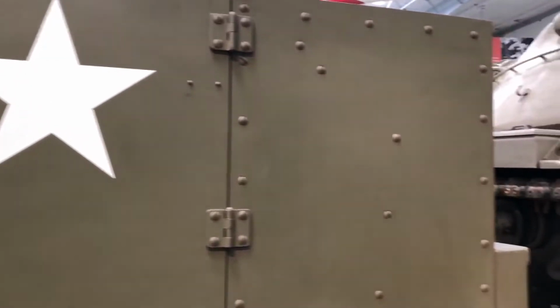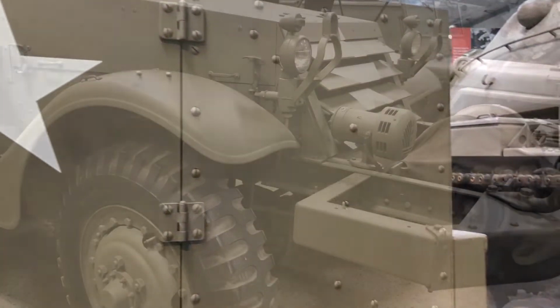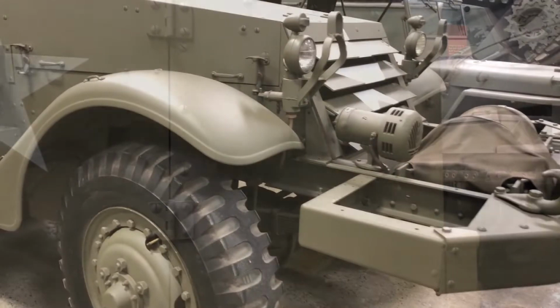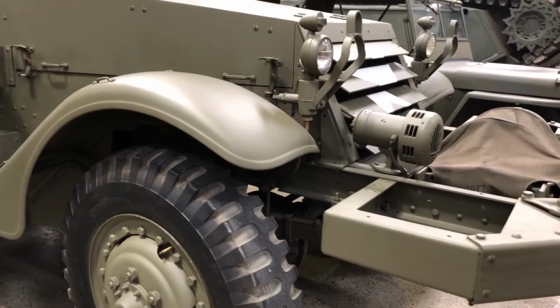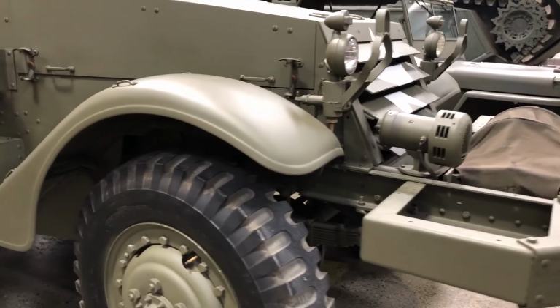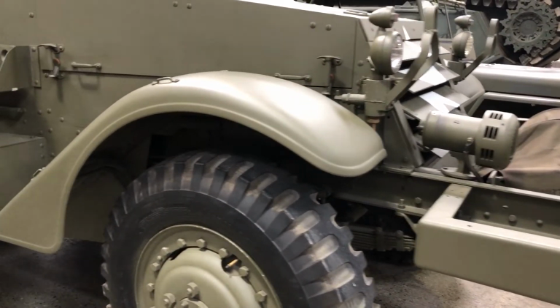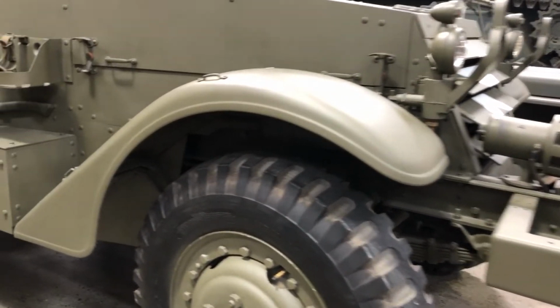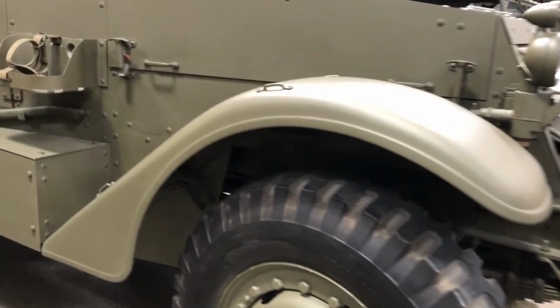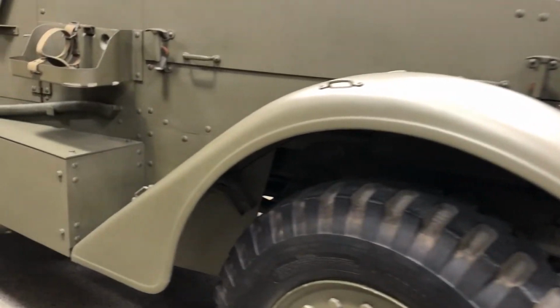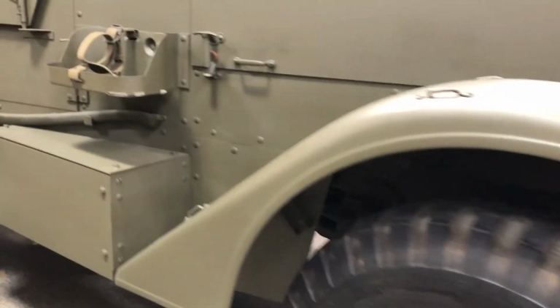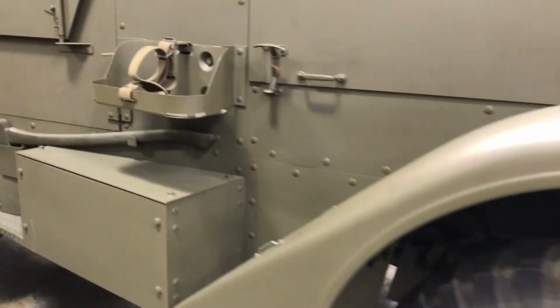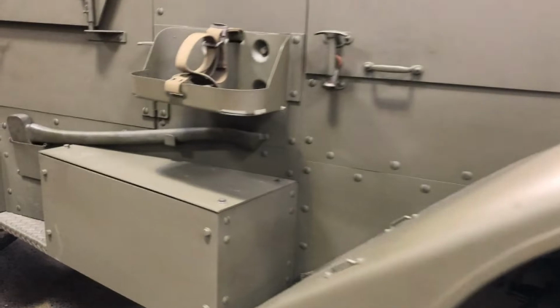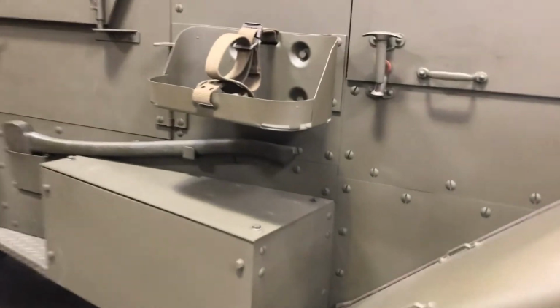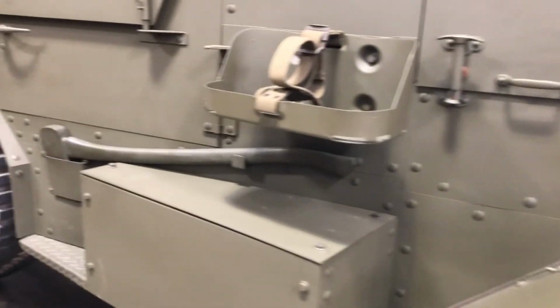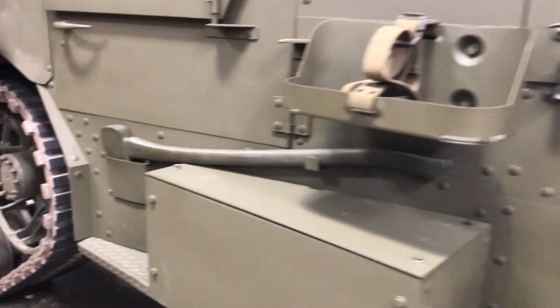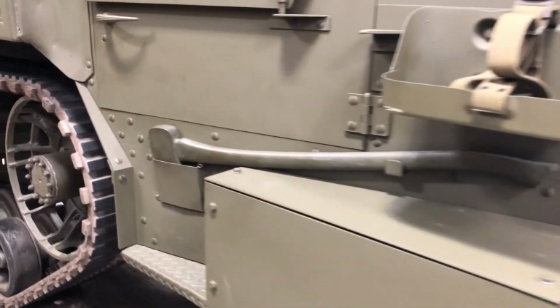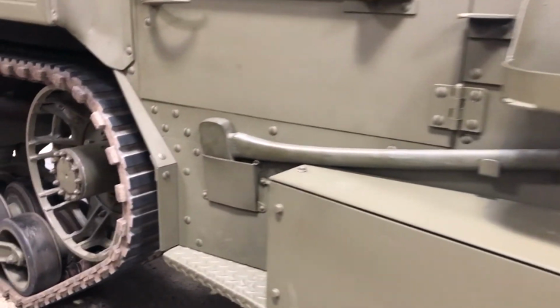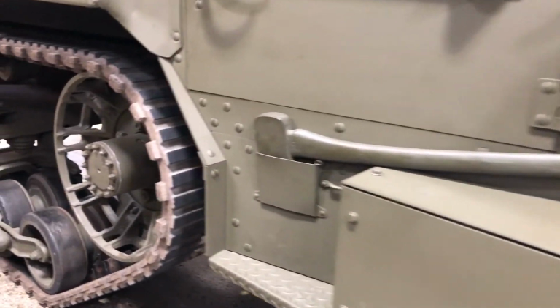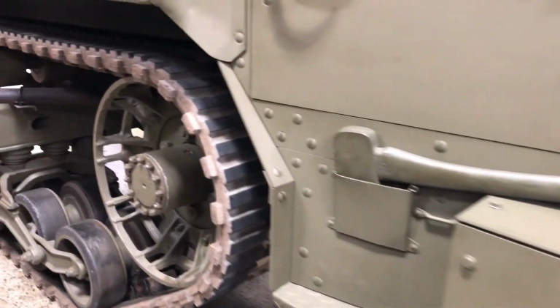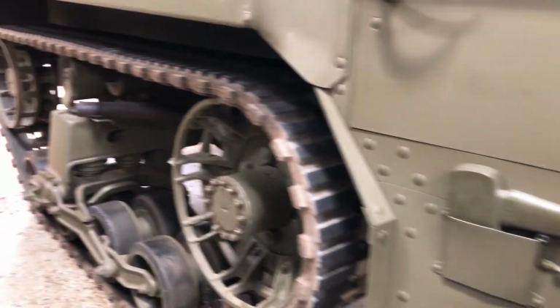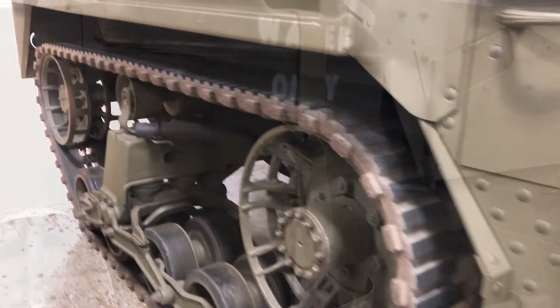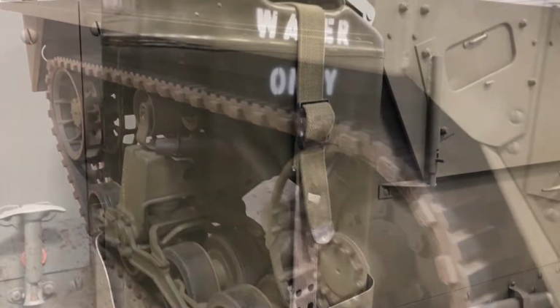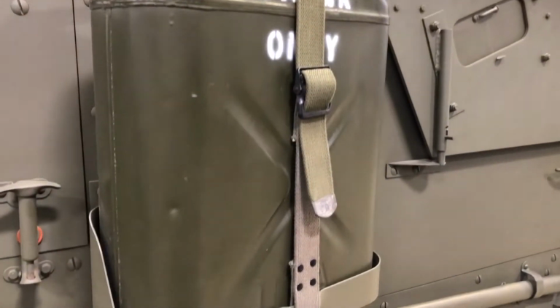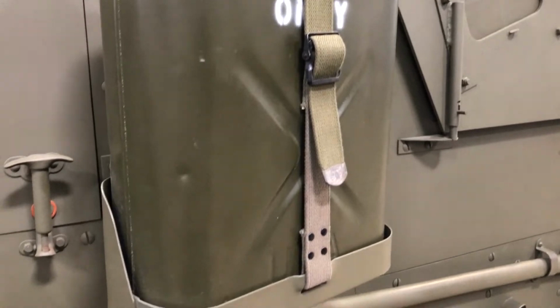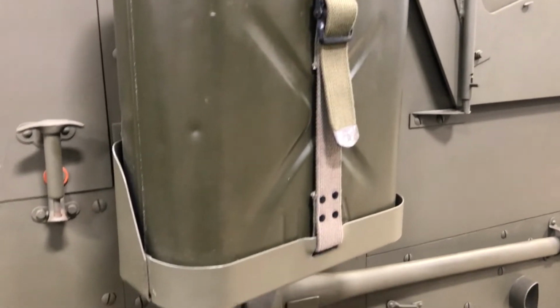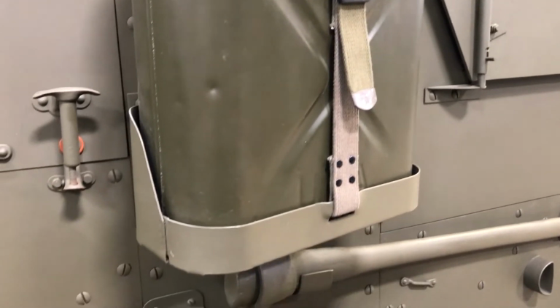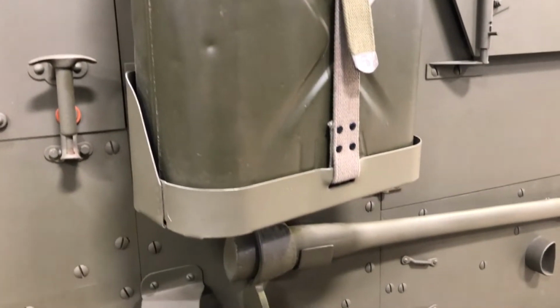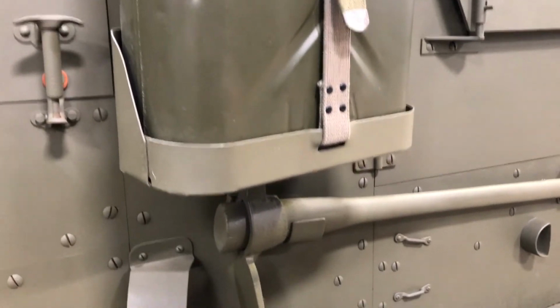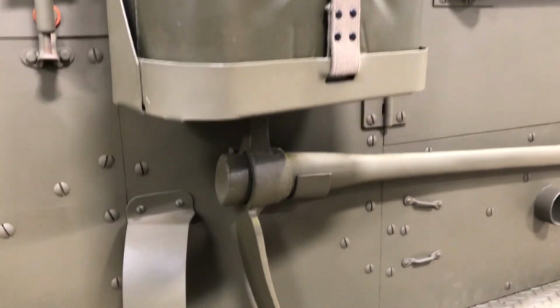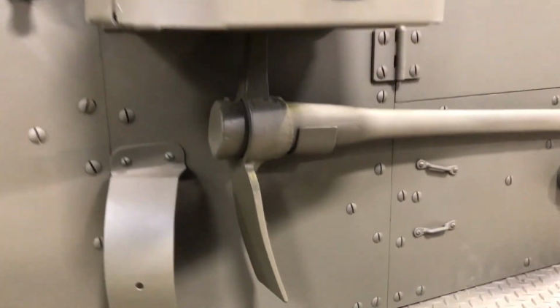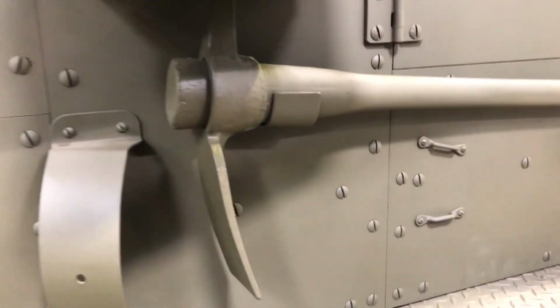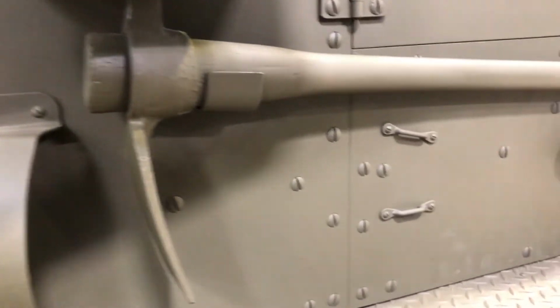But this vehicle was also very versatile. They mounted artillery pieces on it. They also had mortars inside them so you could have your mortar and move. They used them as ambulances, and they would put lots of radios in them and use them as command cars.